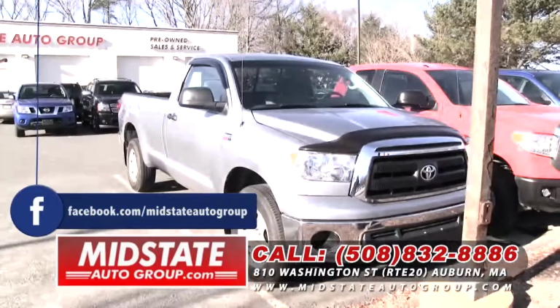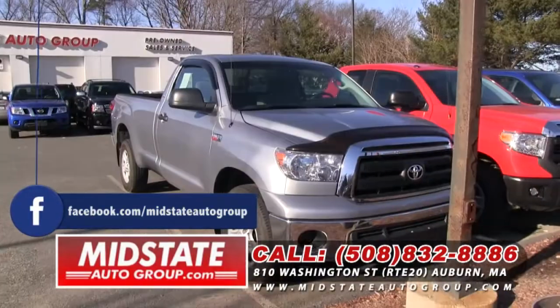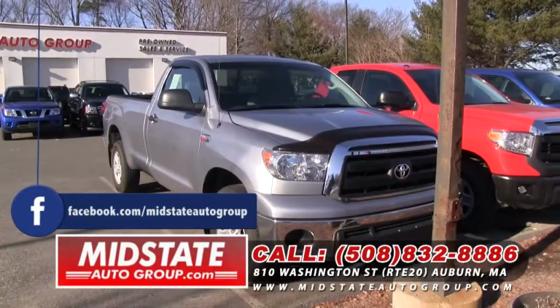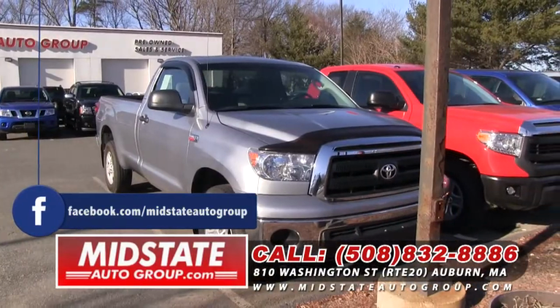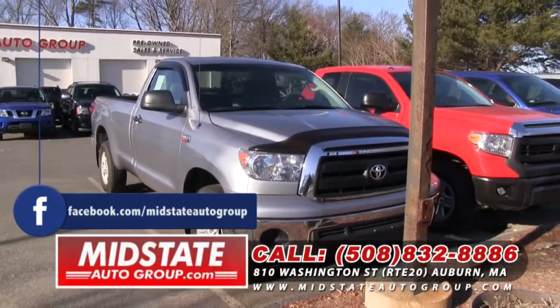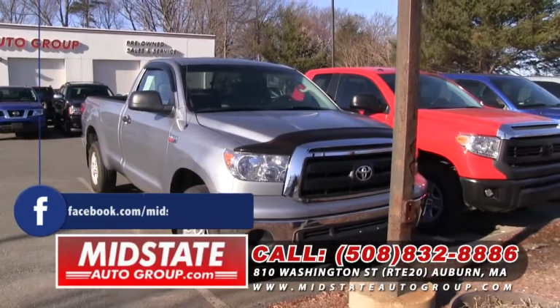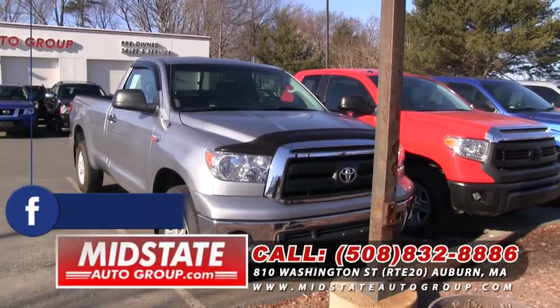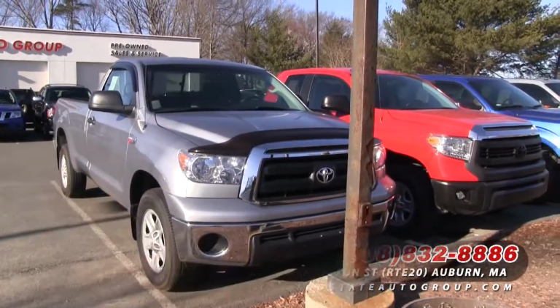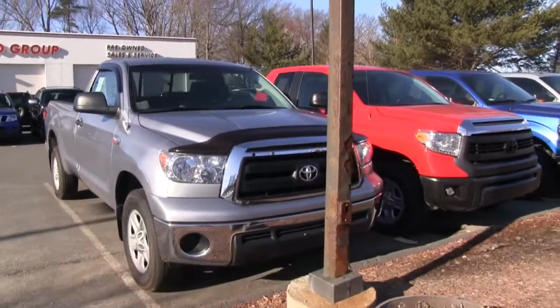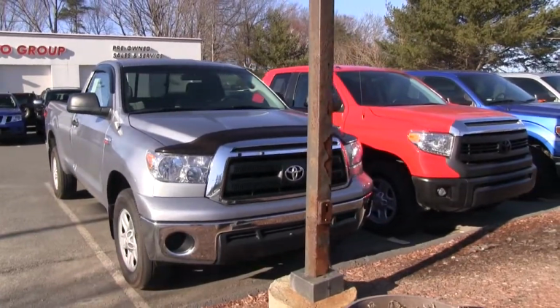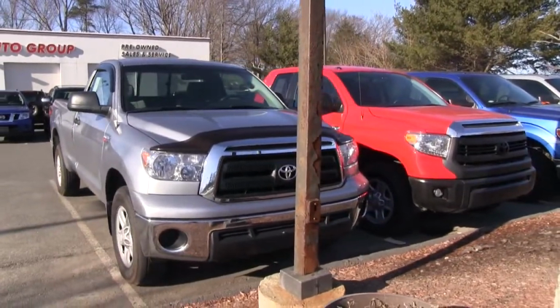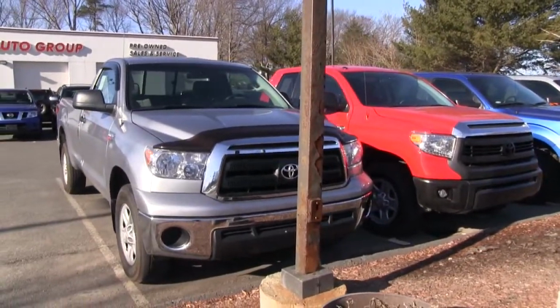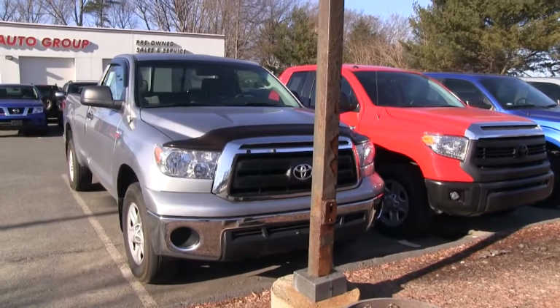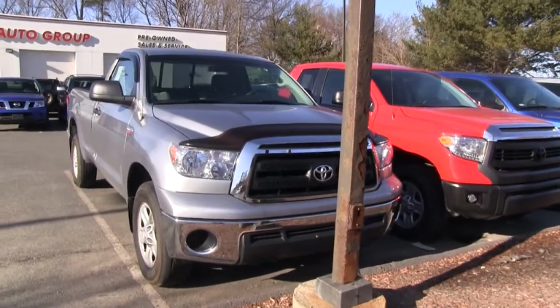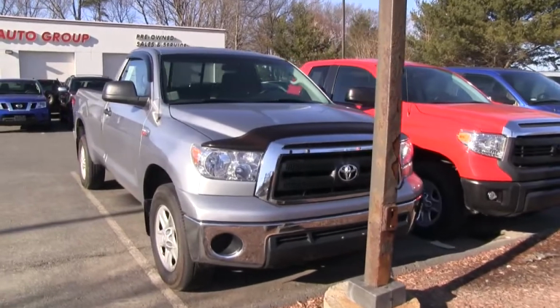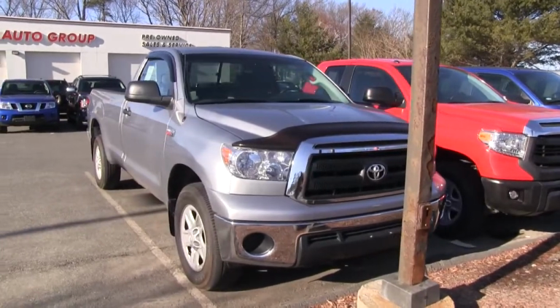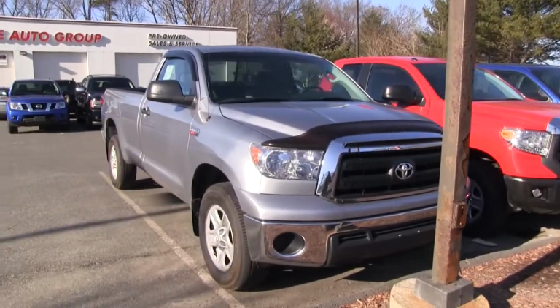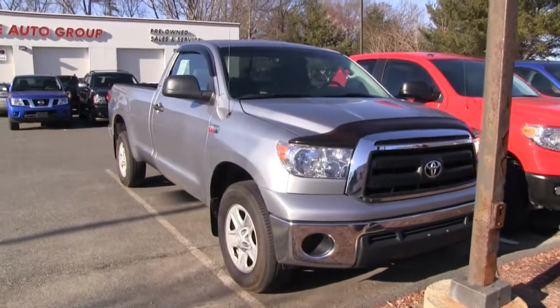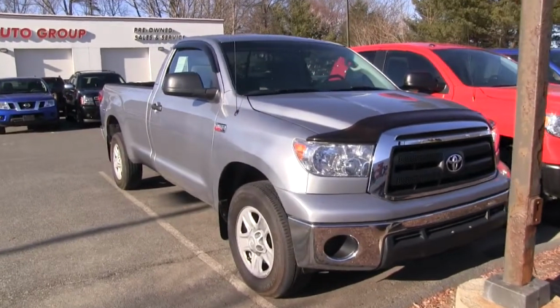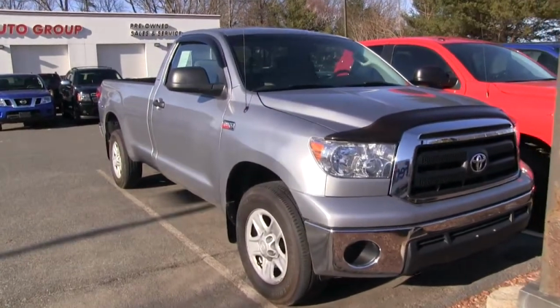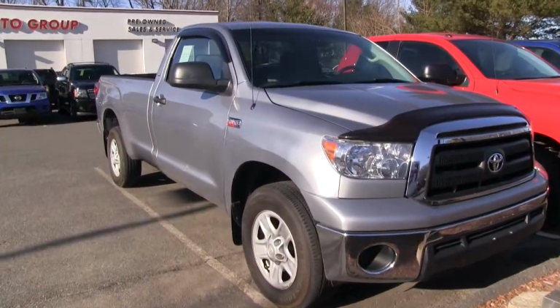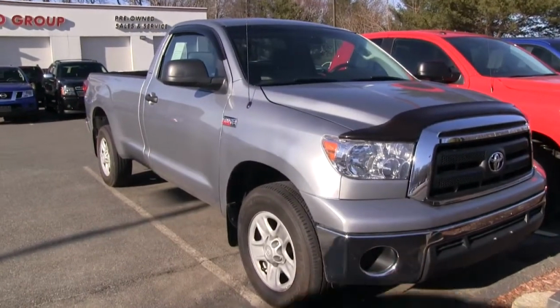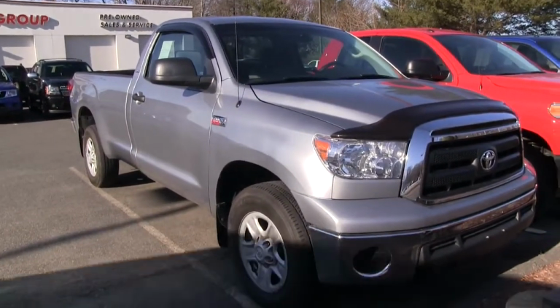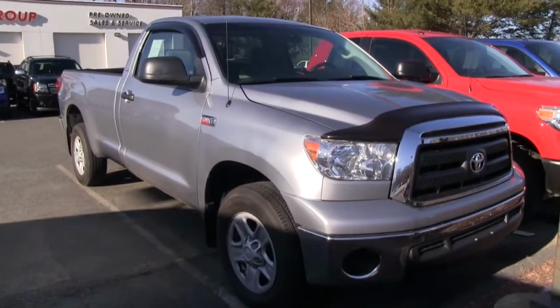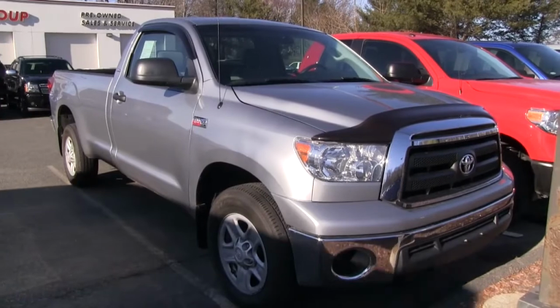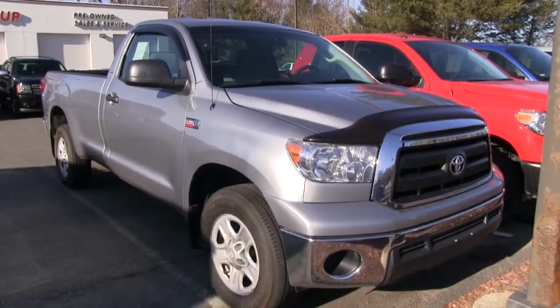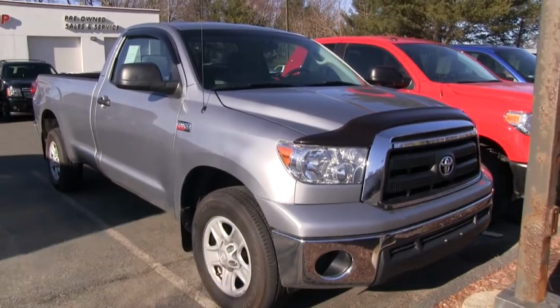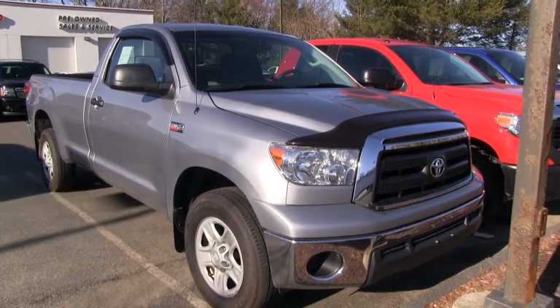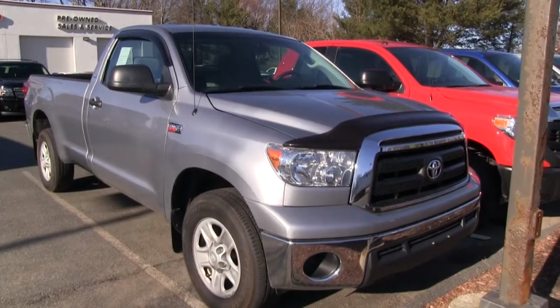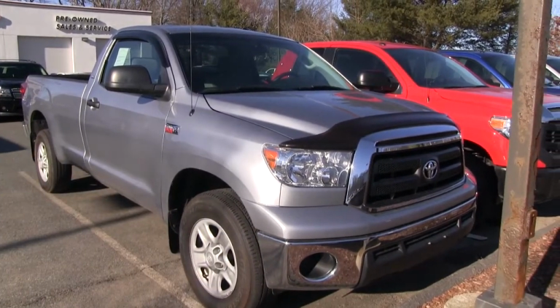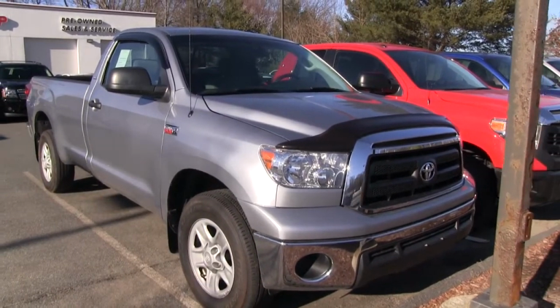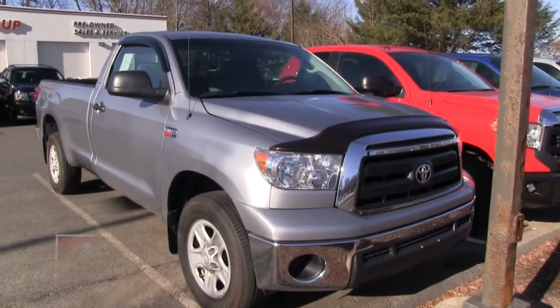You want trucks, folks? I got them down here at MidState Auto Group. First, I have this 2011 Toyota Tundra, fresh off-lease, 5.7-liter V8. It's only got 15,000 miles on it. You're going to save a lot of money. Come on down and take it for a test drive.